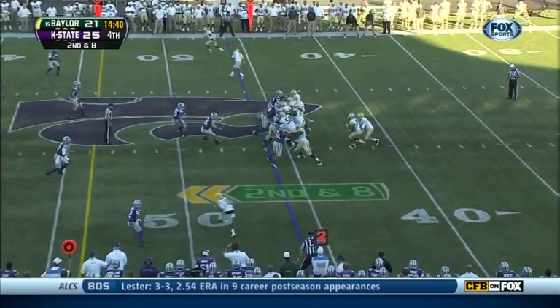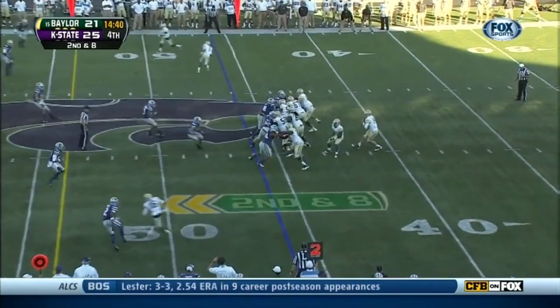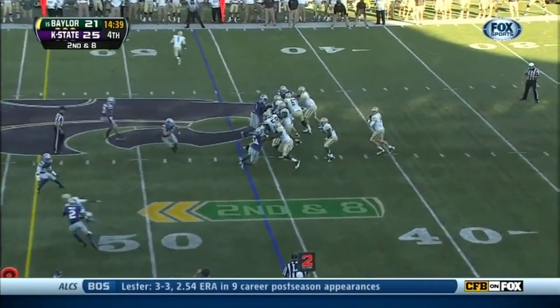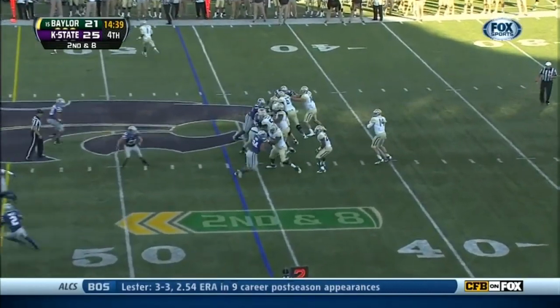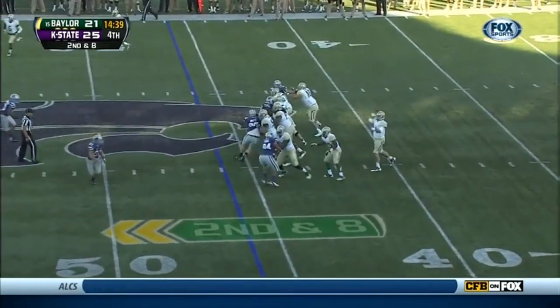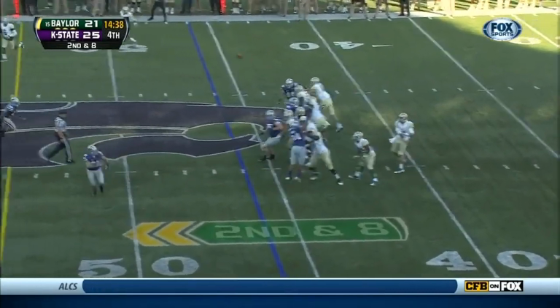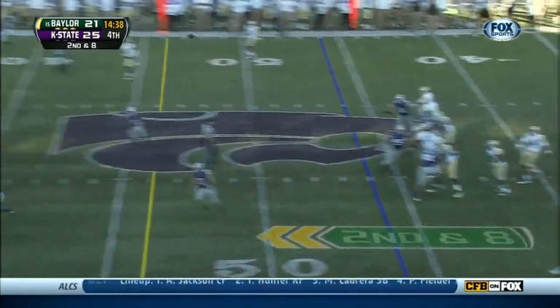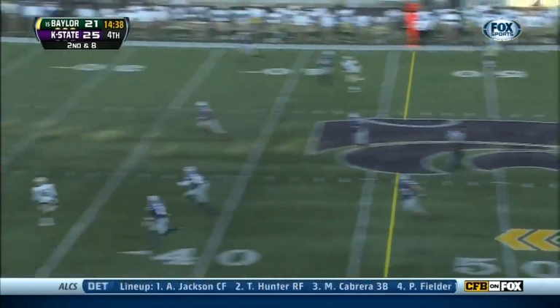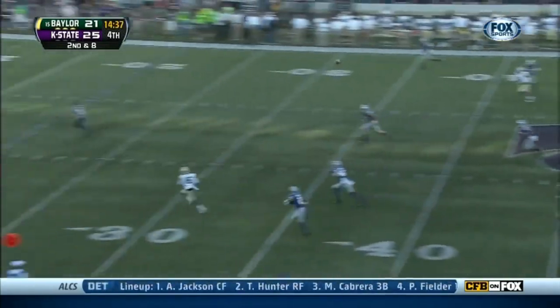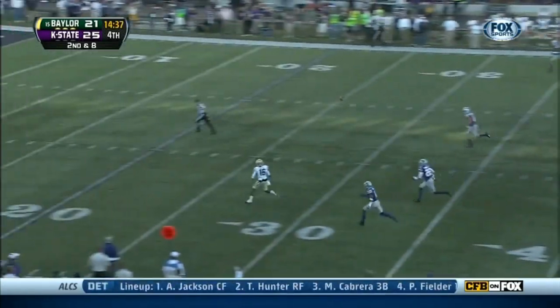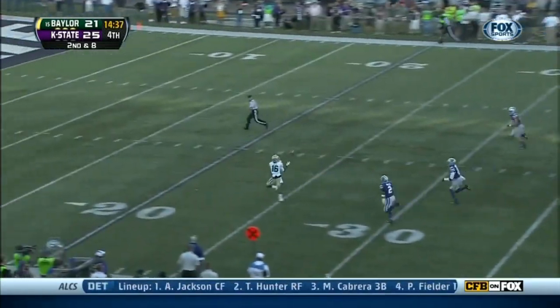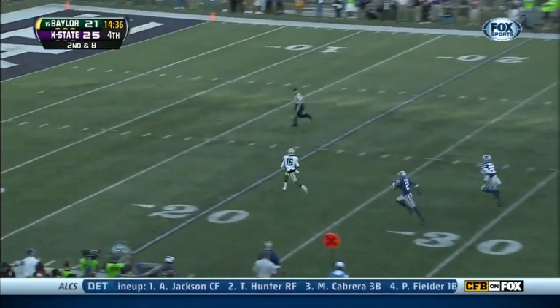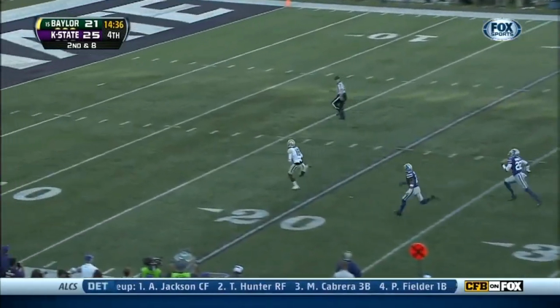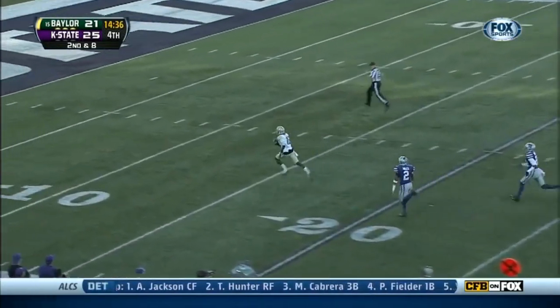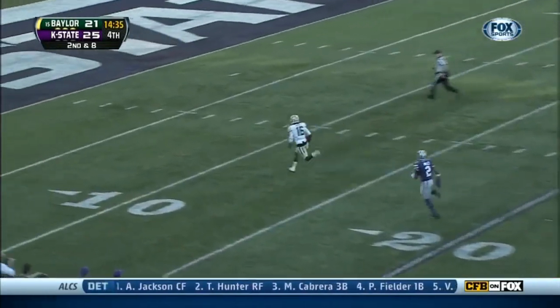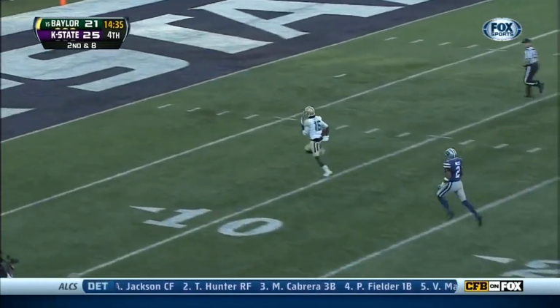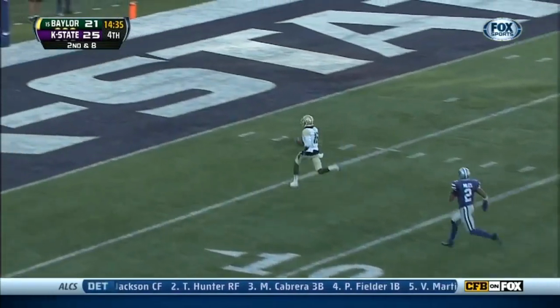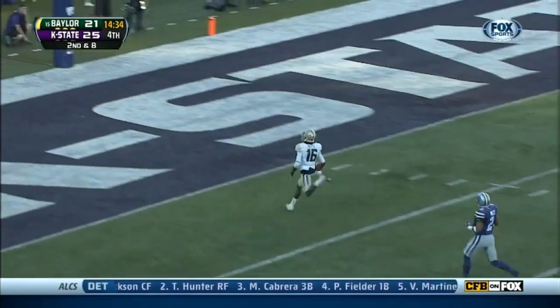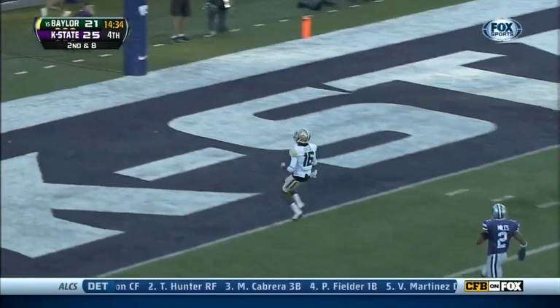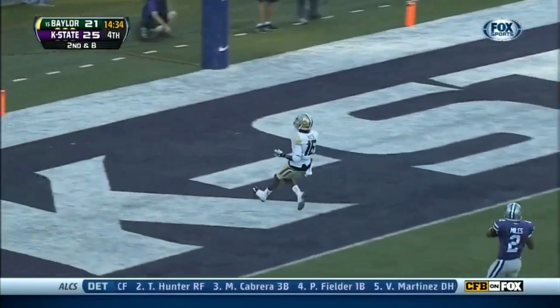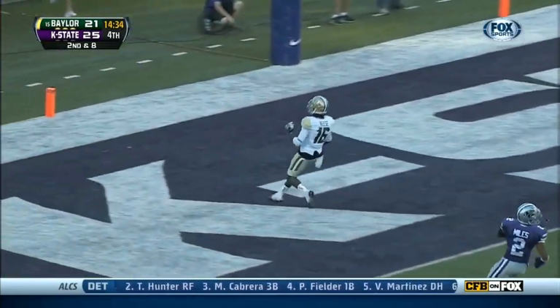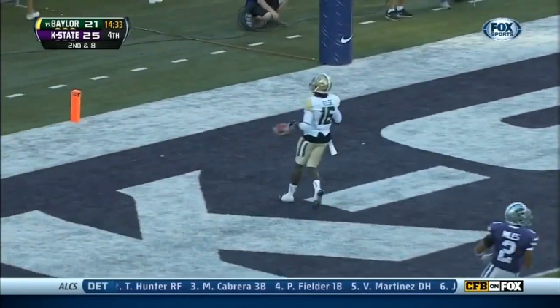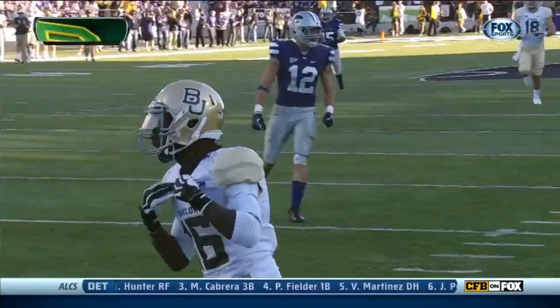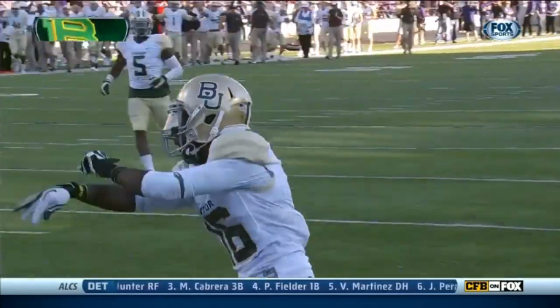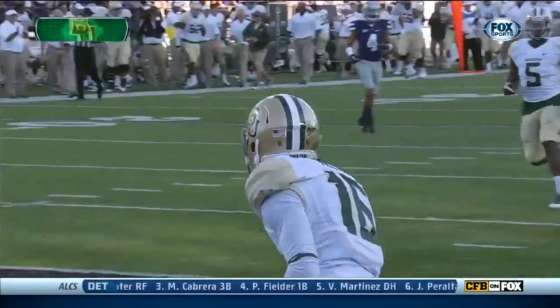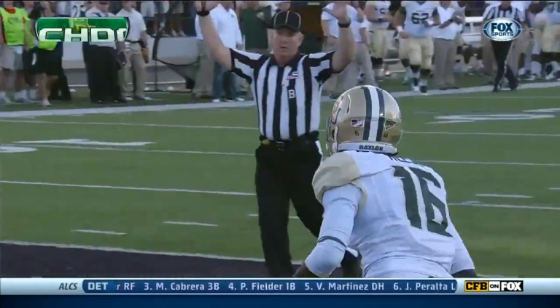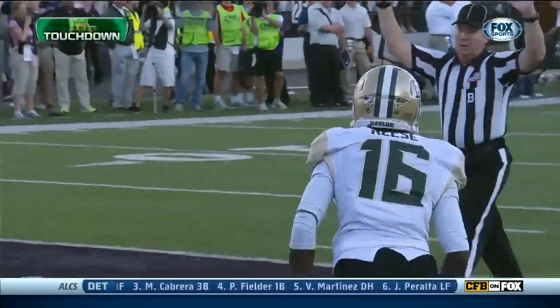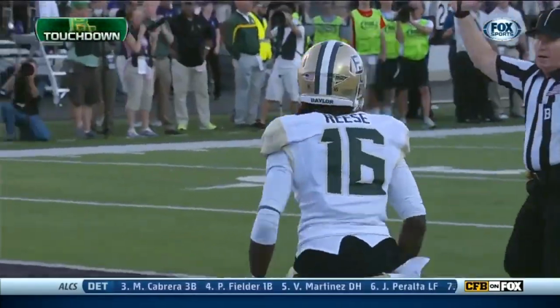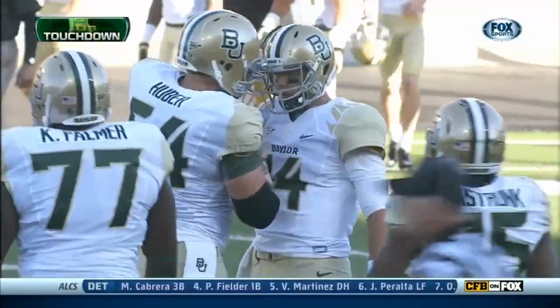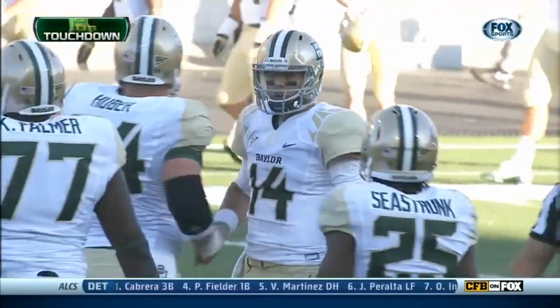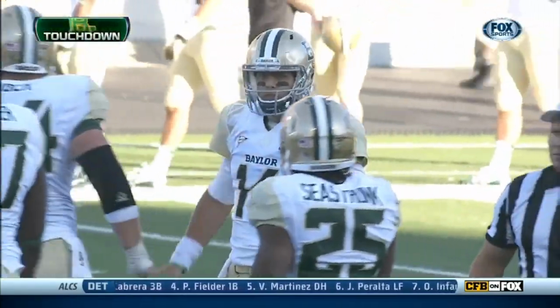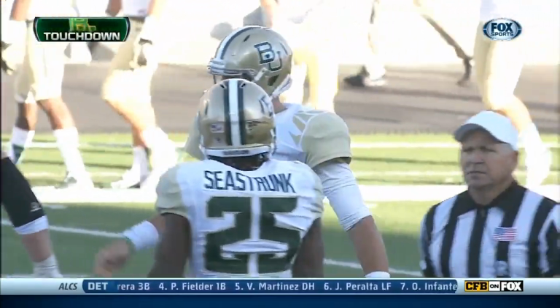Second down, play action. Petty wants the deep ball — he's got him, on the hands, rolling in — Reese, touchdown! And the quick hit — offensive Baylor strikes here in the fourth quarter.